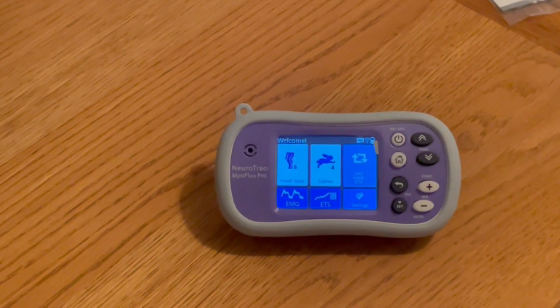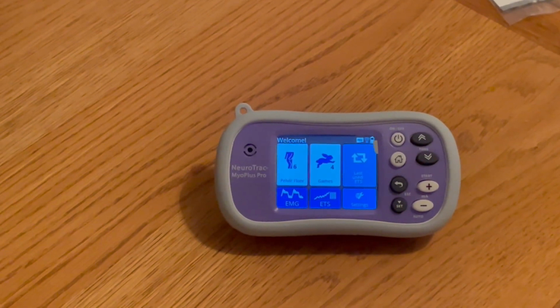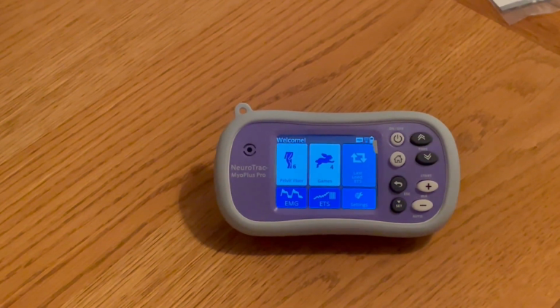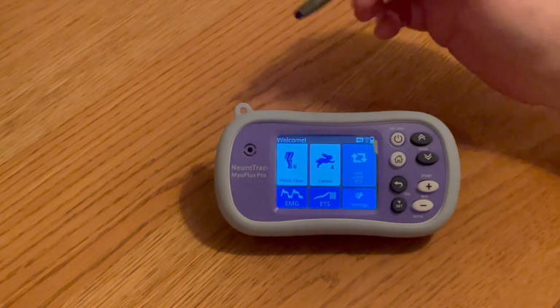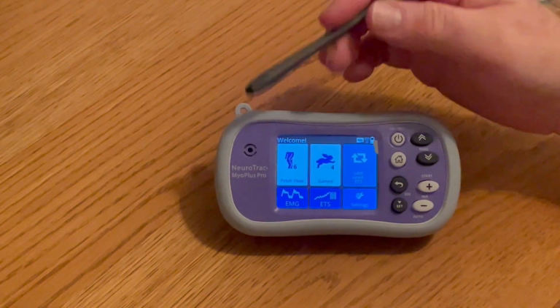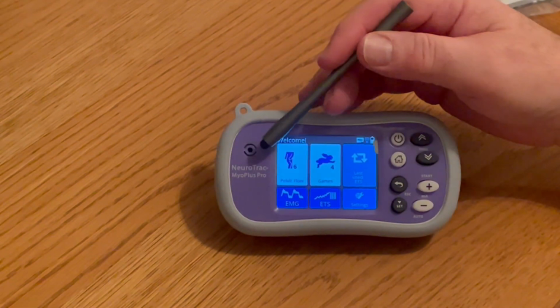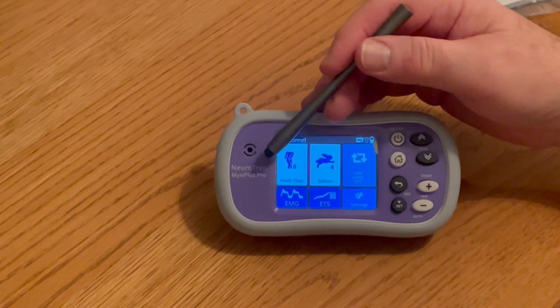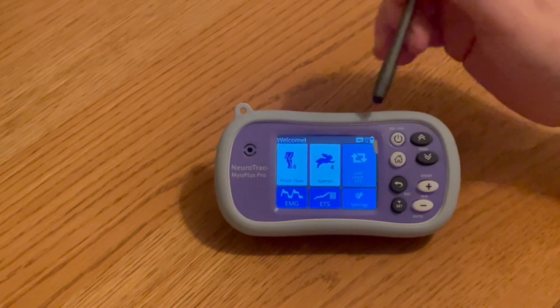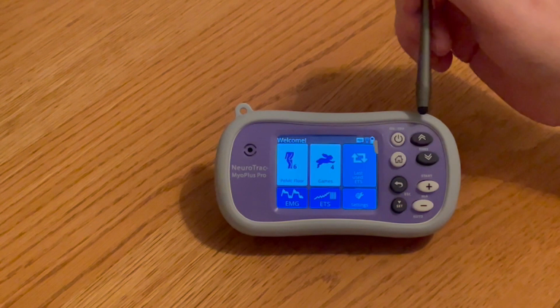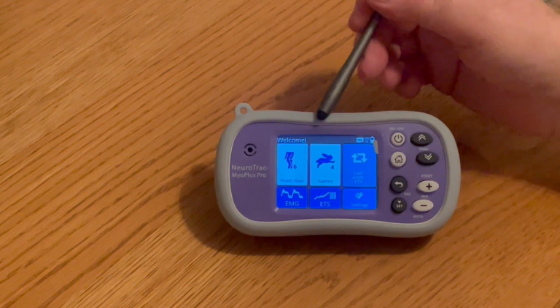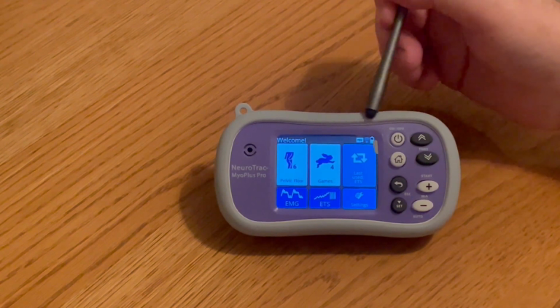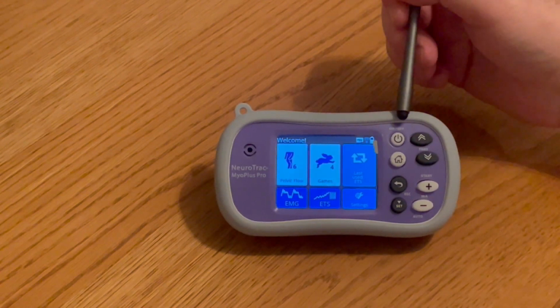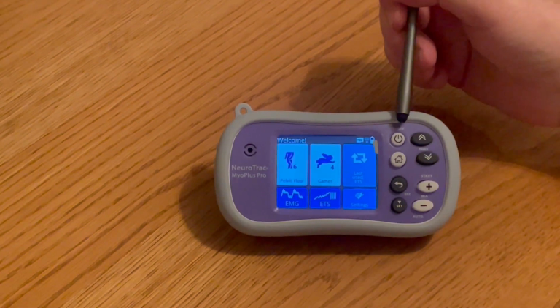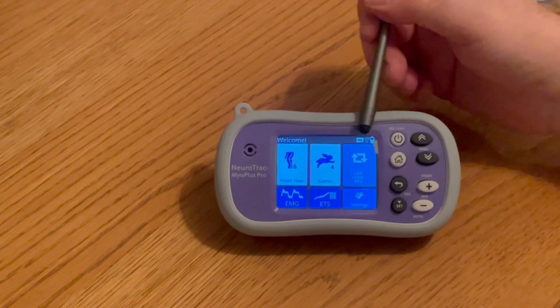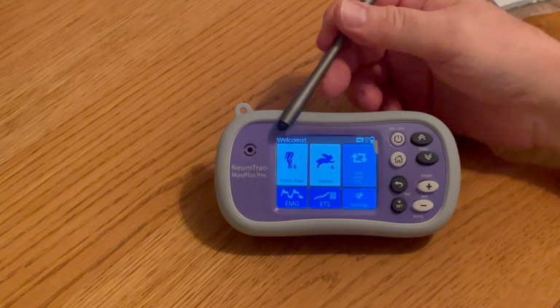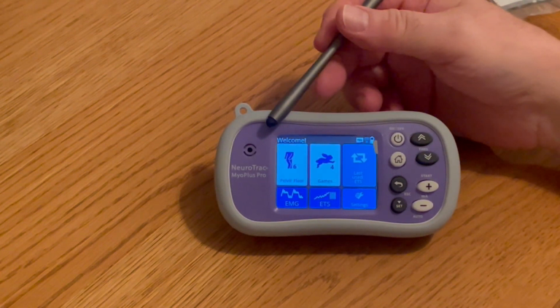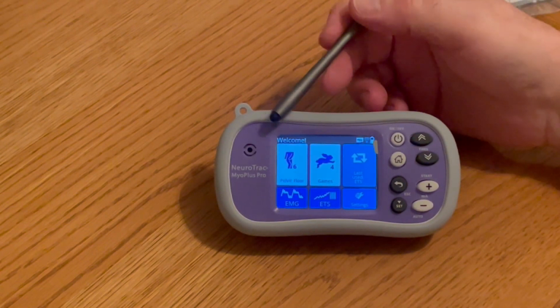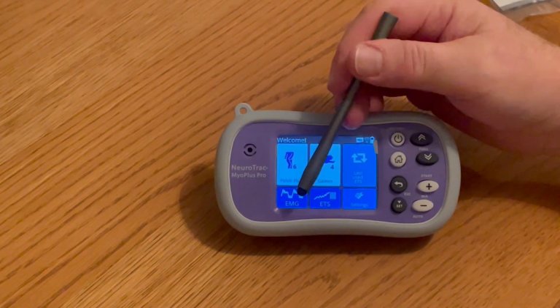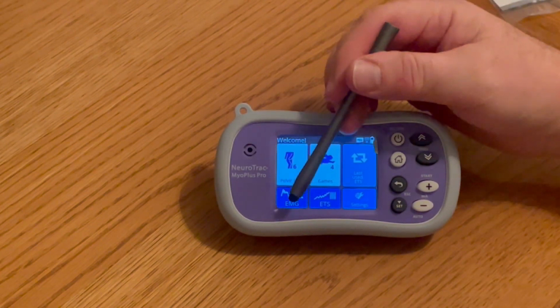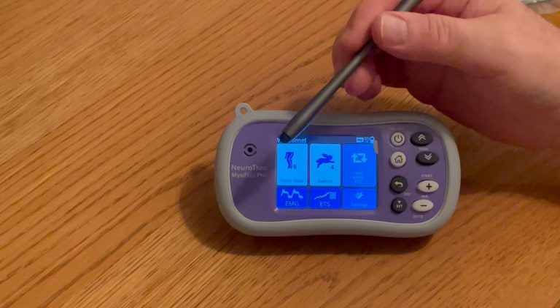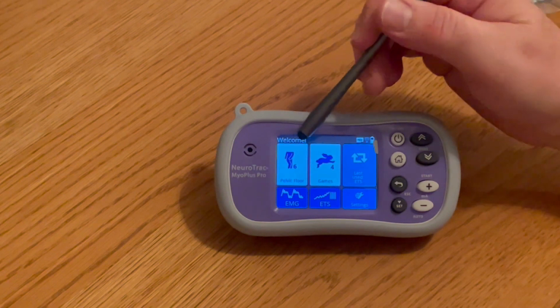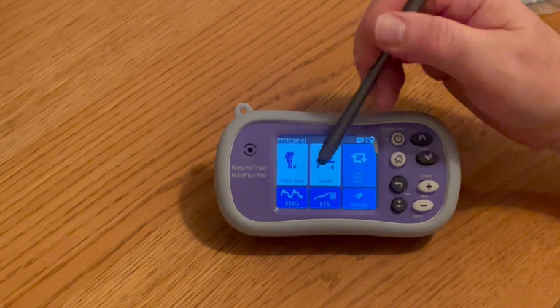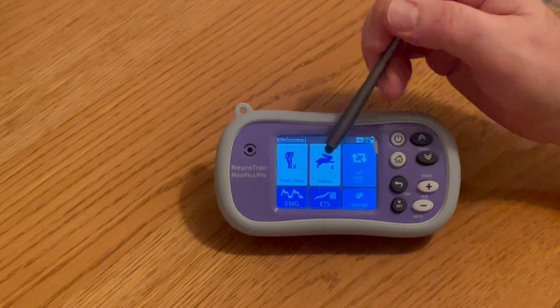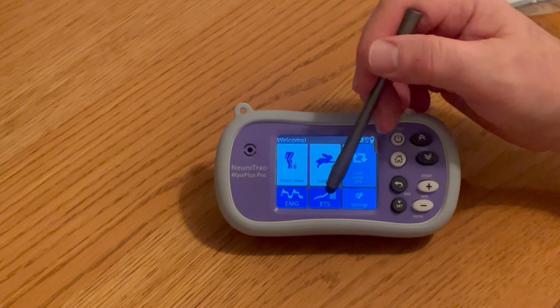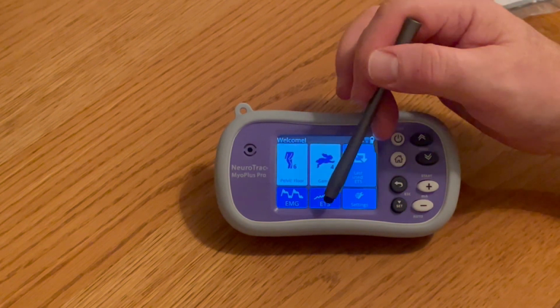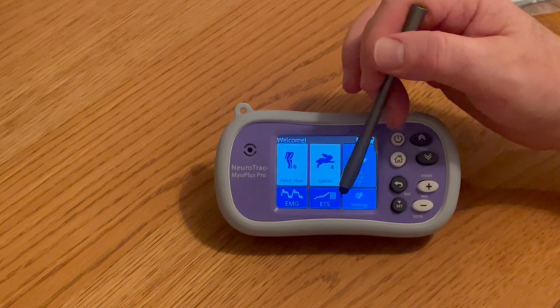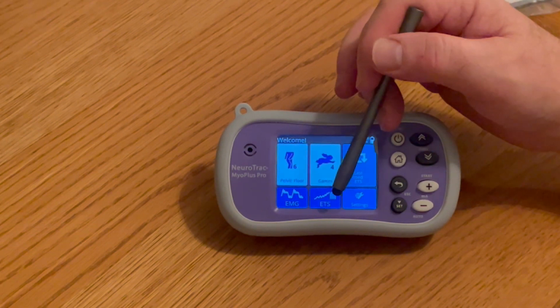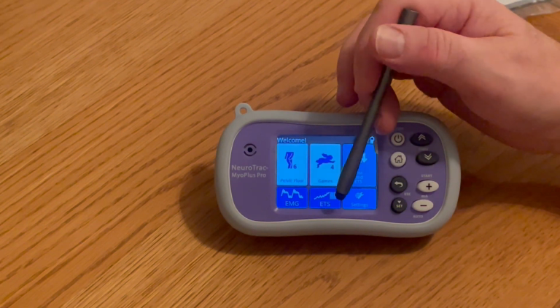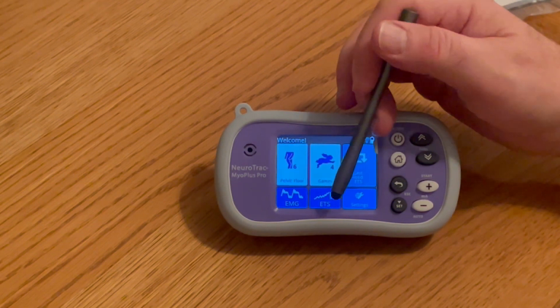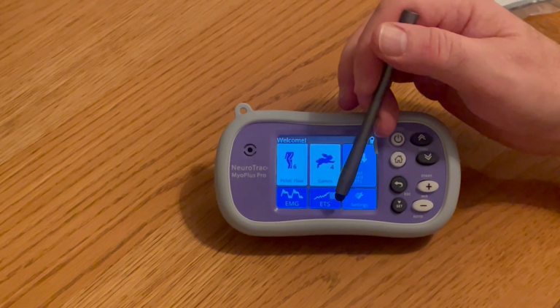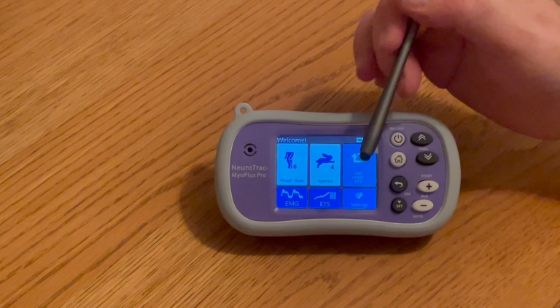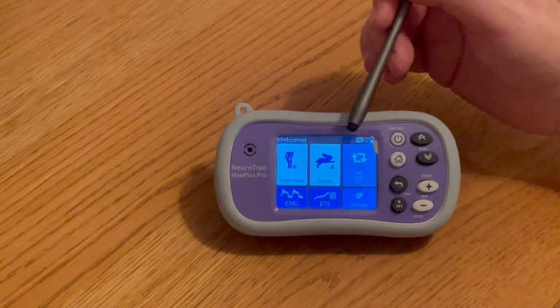Let's look at this Neurotrack MyoPlus Pro. This is a single channel EMG and a single channel stimulator. It can be used EMG only, stimulation only, or ETS which is basically EMG triggered stimulation.